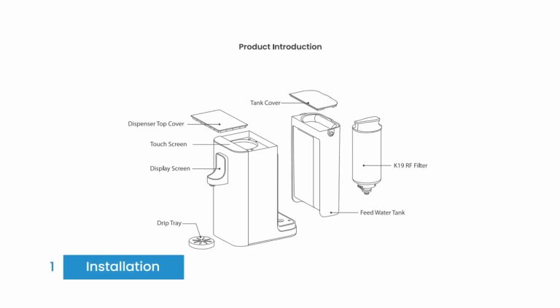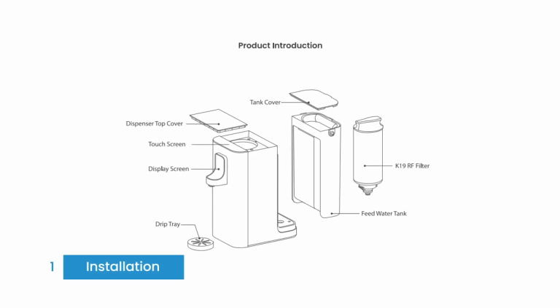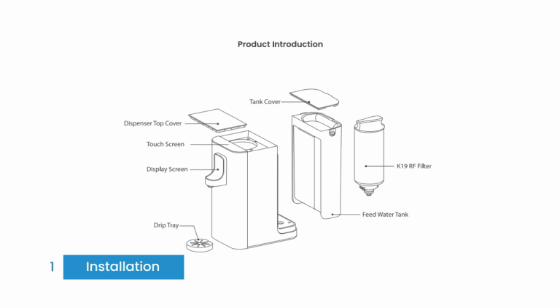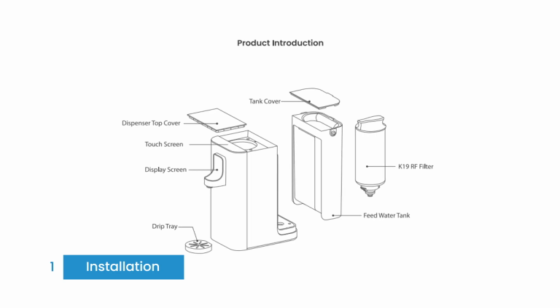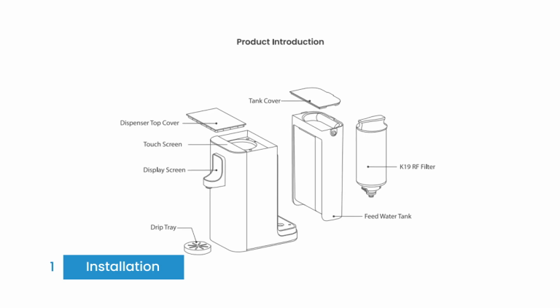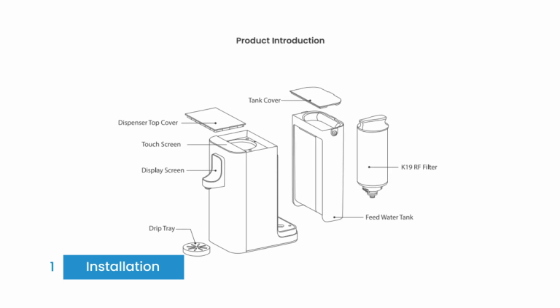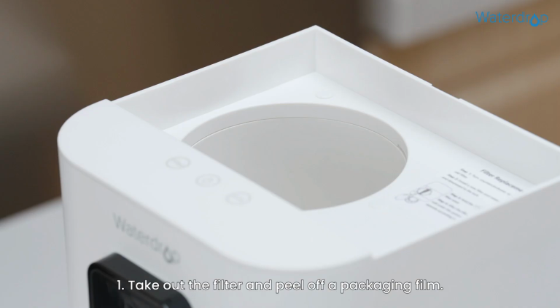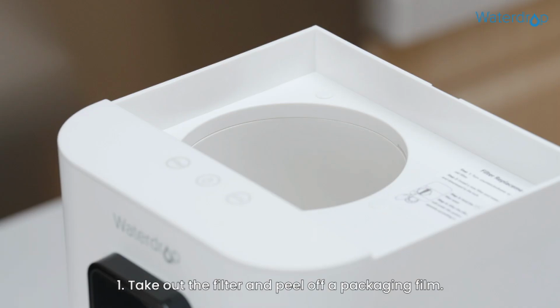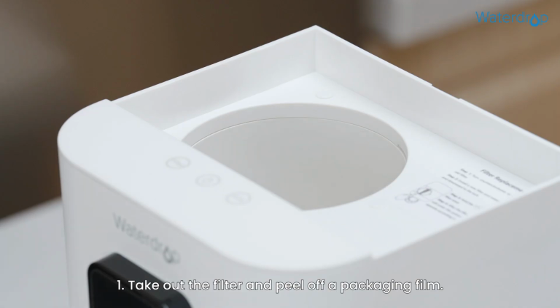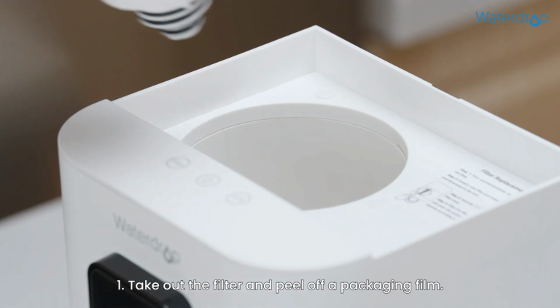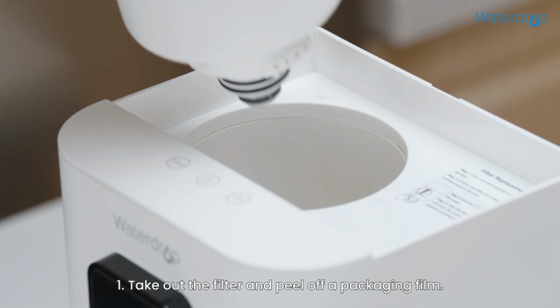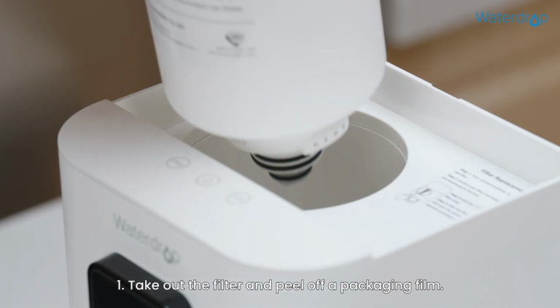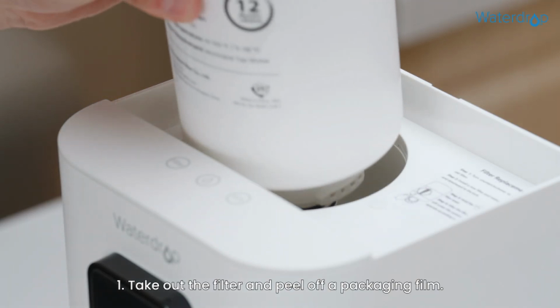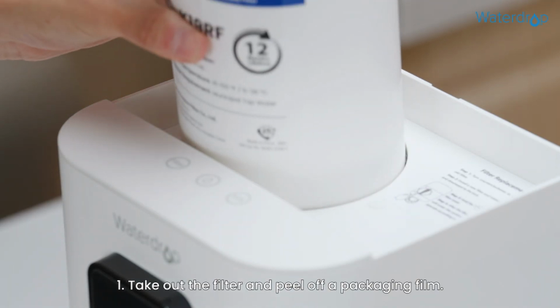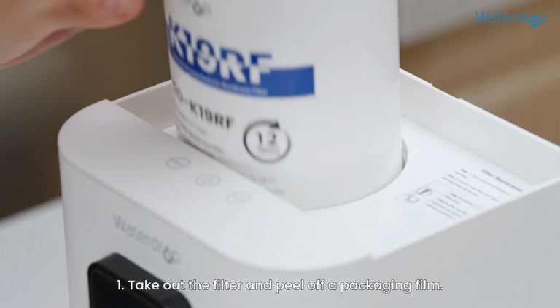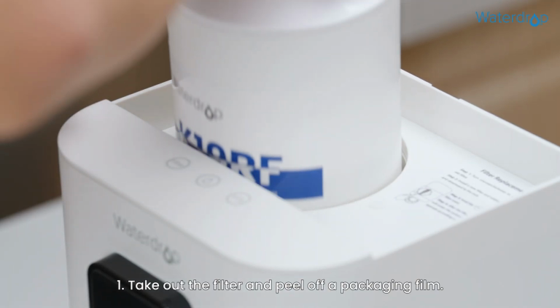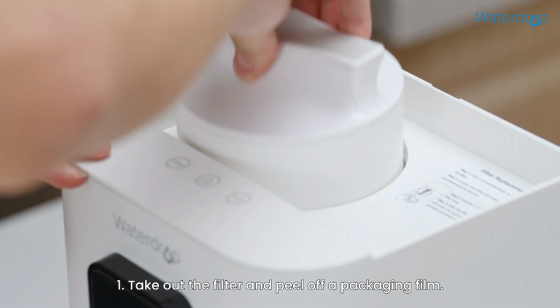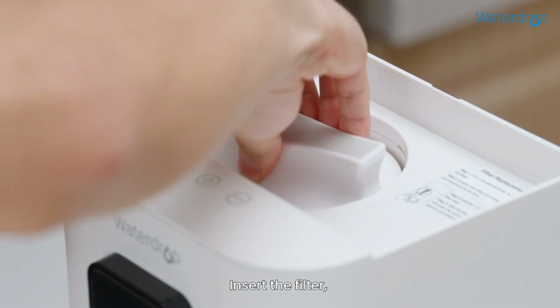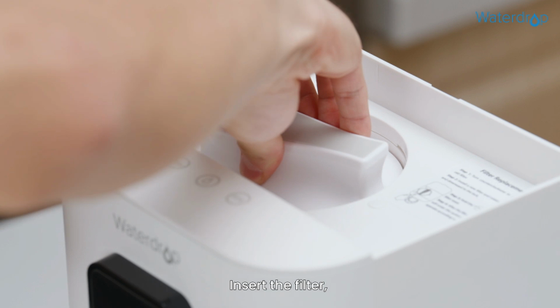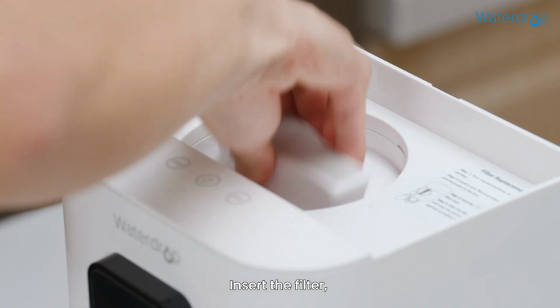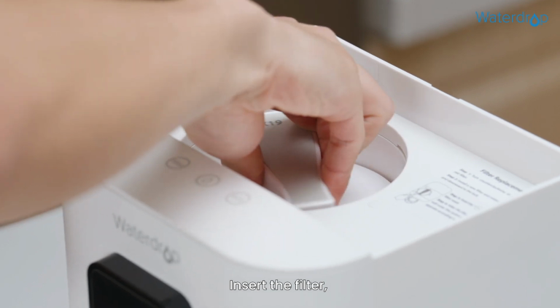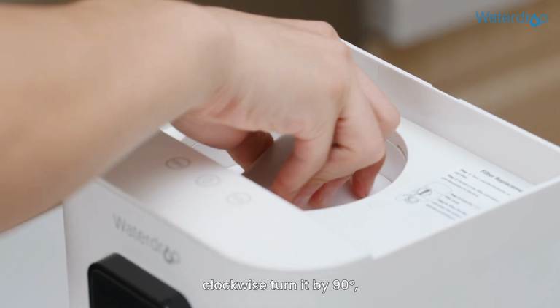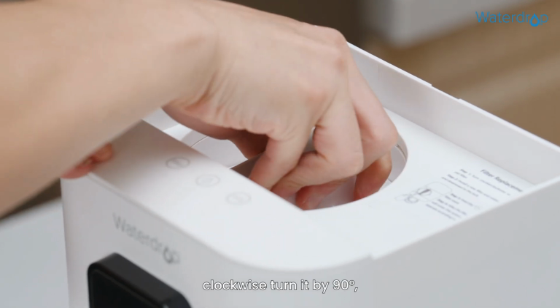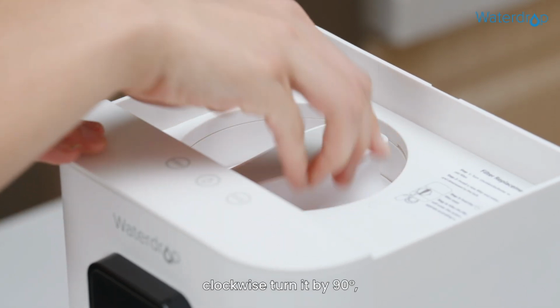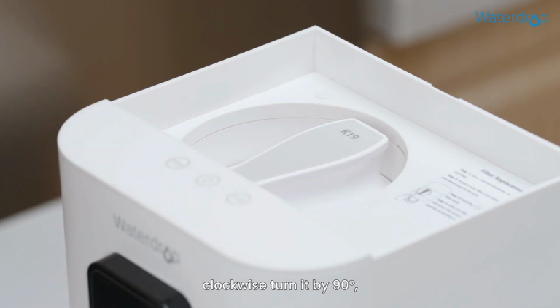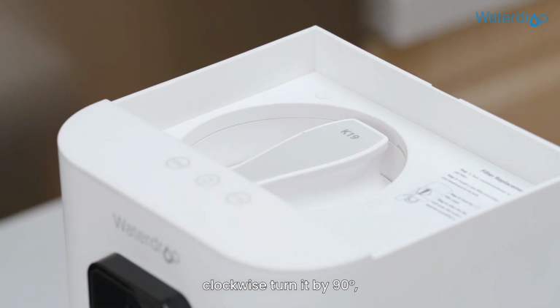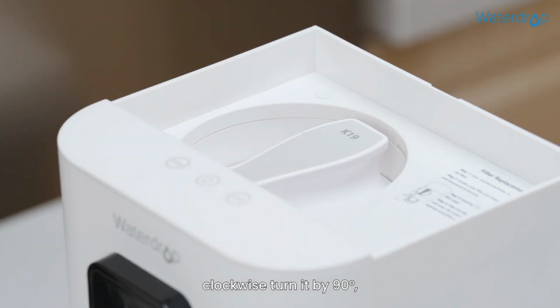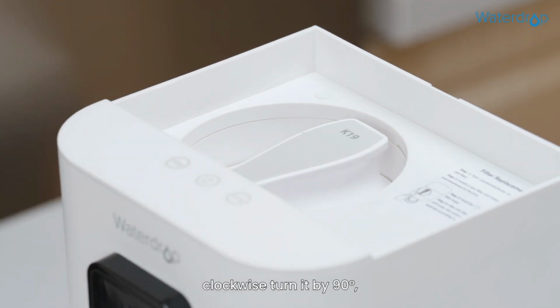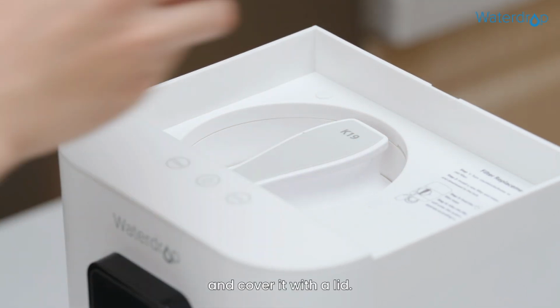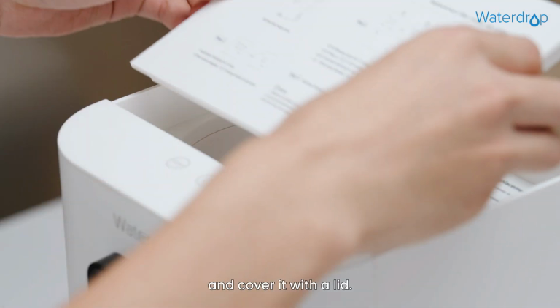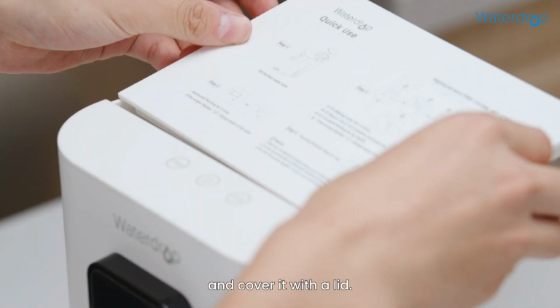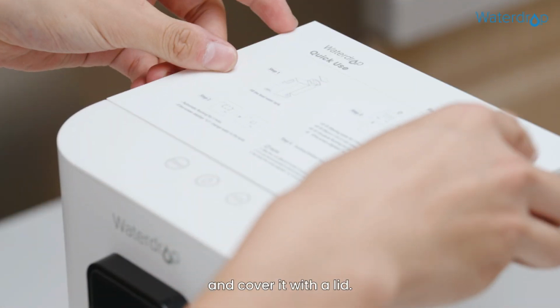Installation. Step 1: Take out the filter and peel off the packaging film. Insert the filter and clockwise turn it by 90 degrees, then cover it with a lid.